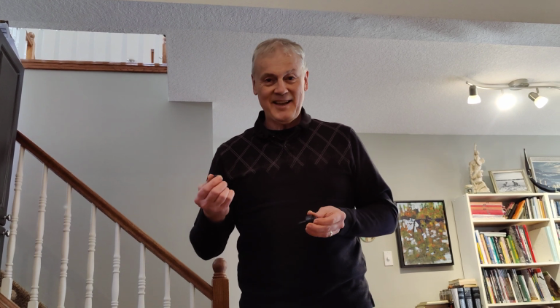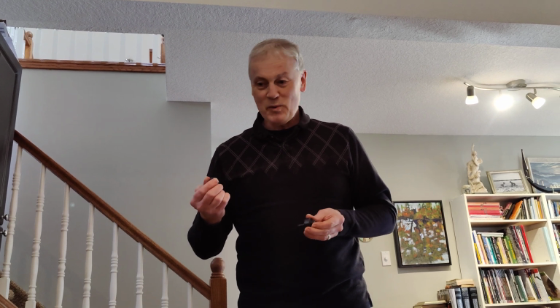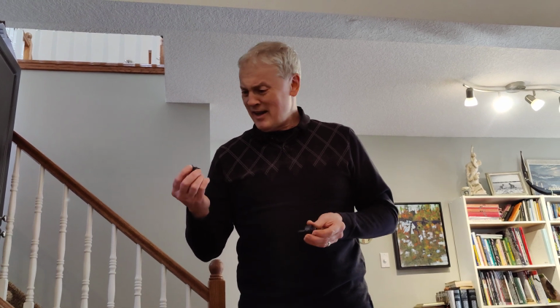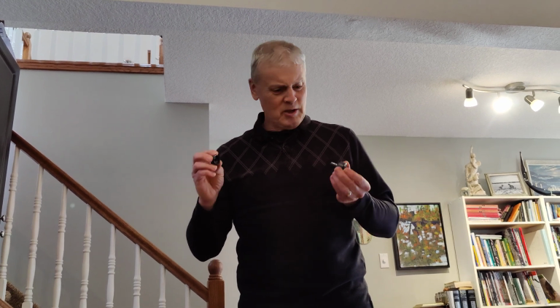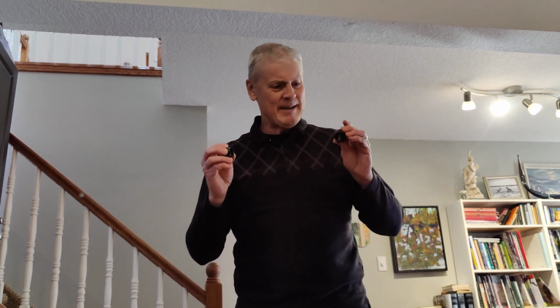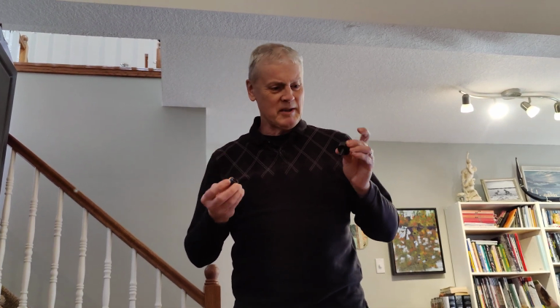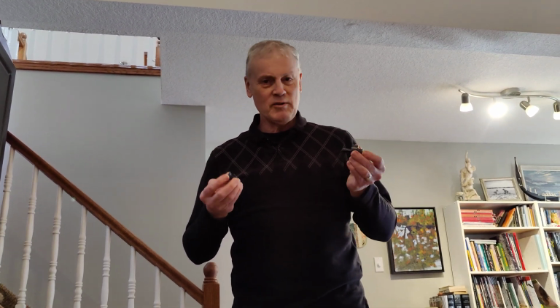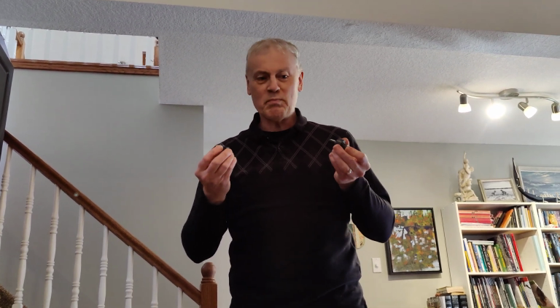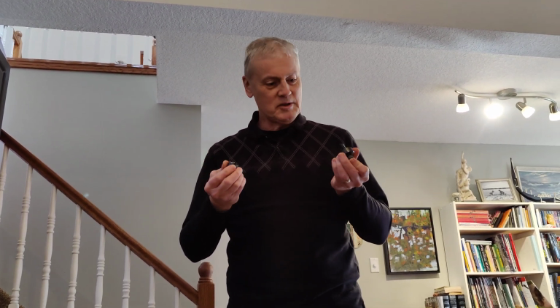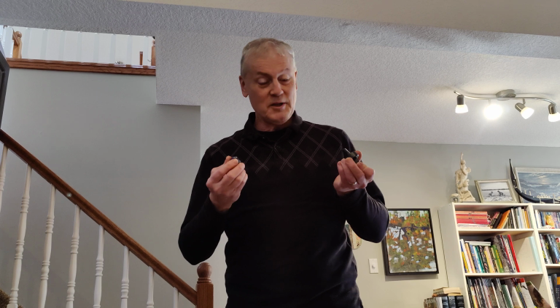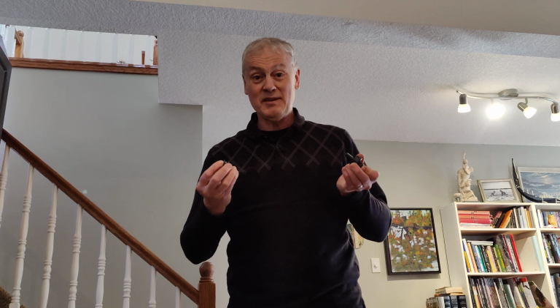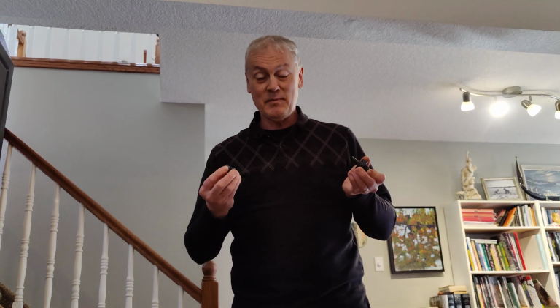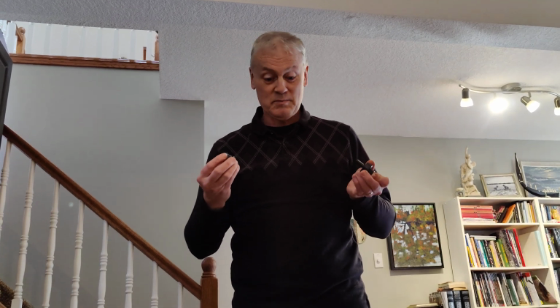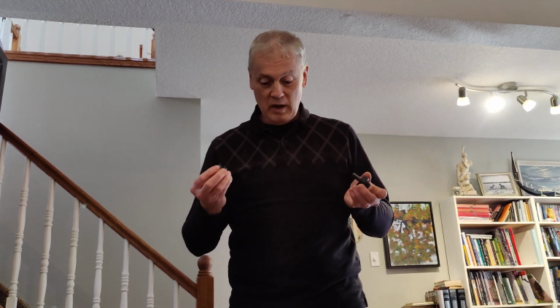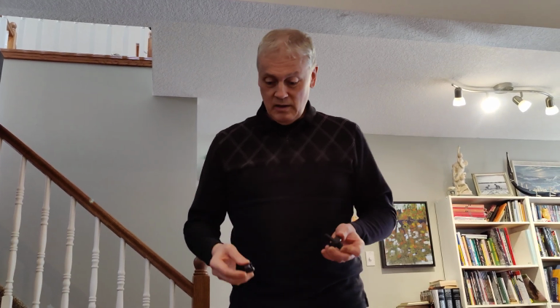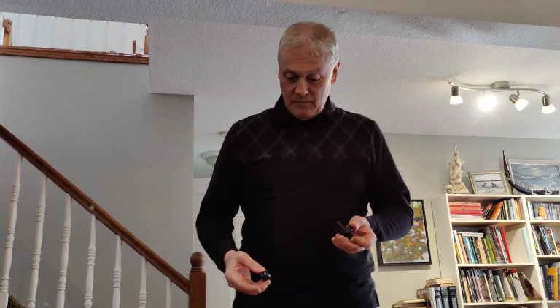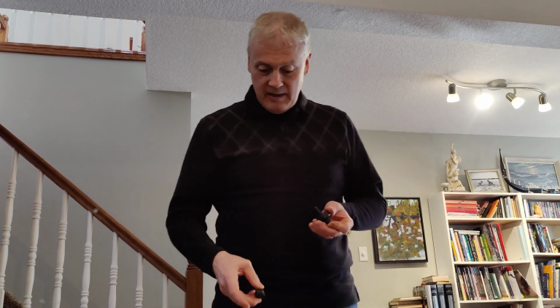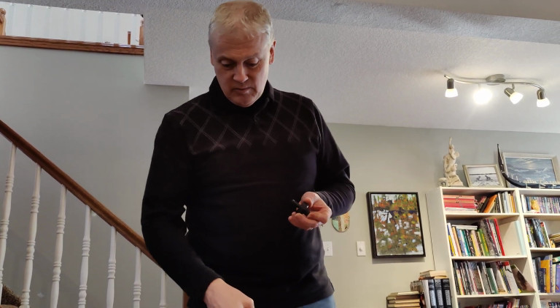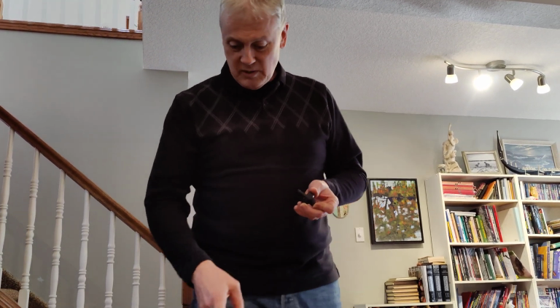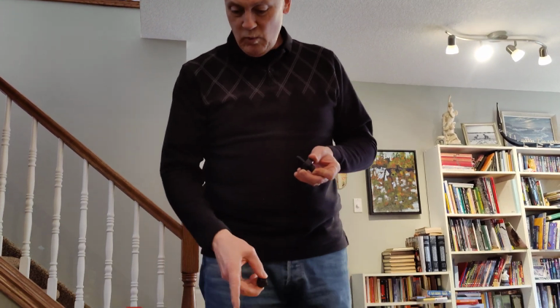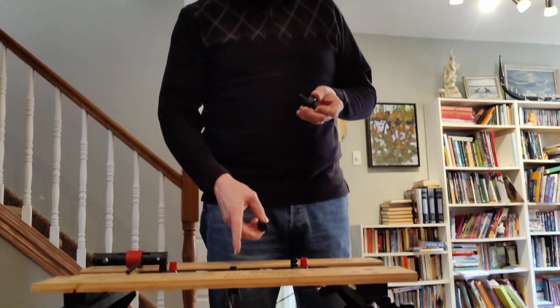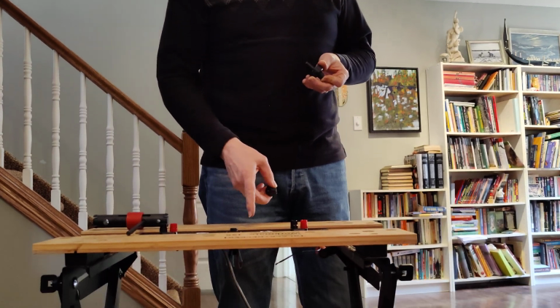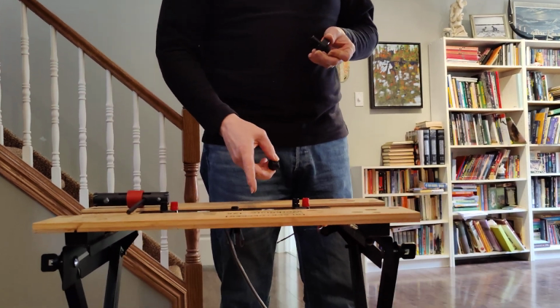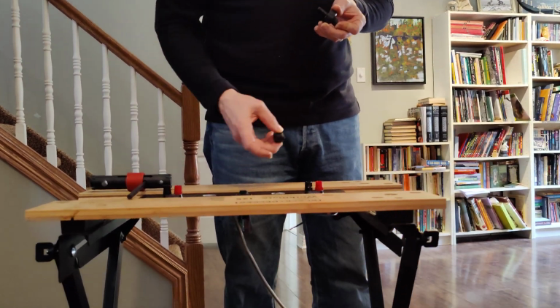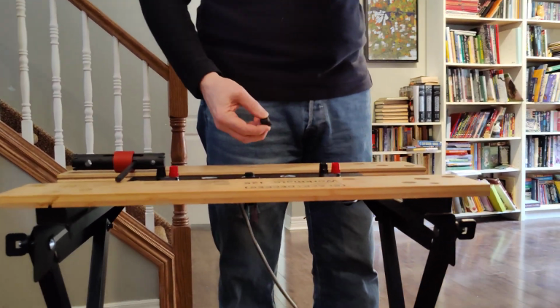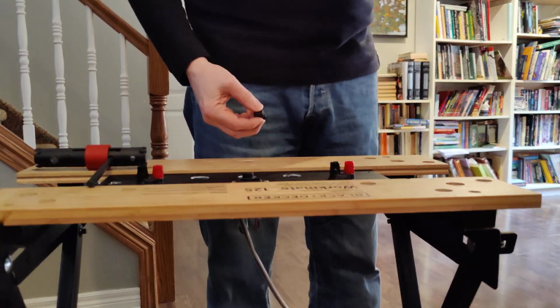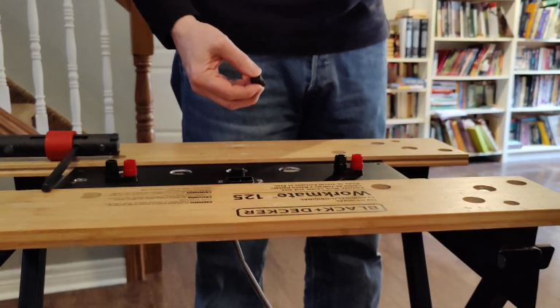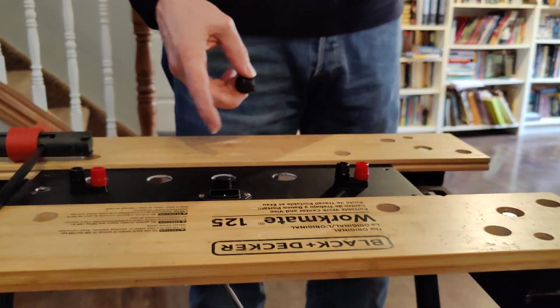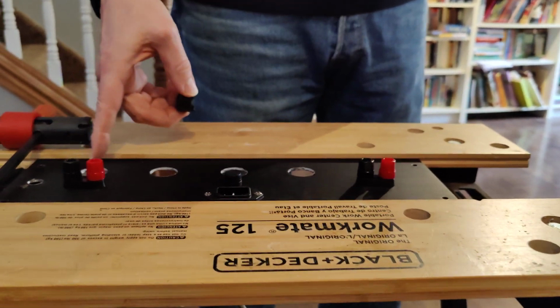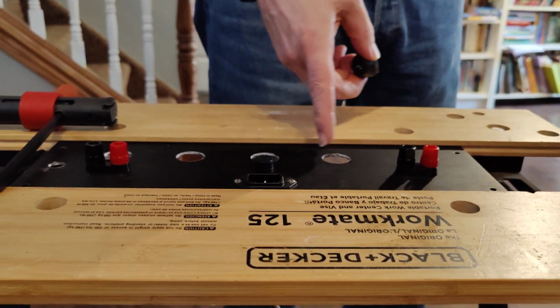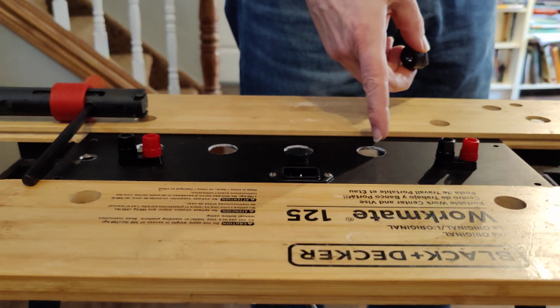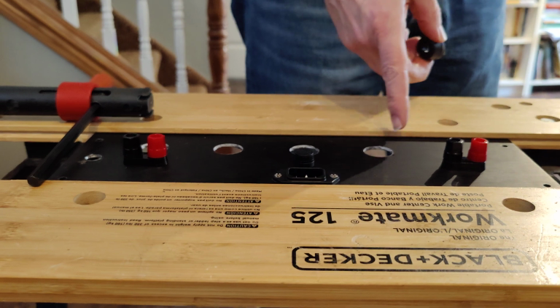Hello everyone. I just thought I'd demonstrate this knockout punch. It's a very simple little thing but it works pretty well. I need to do a bunch of holes in this three millimeter aluminum. As you can see I've got four of them done.